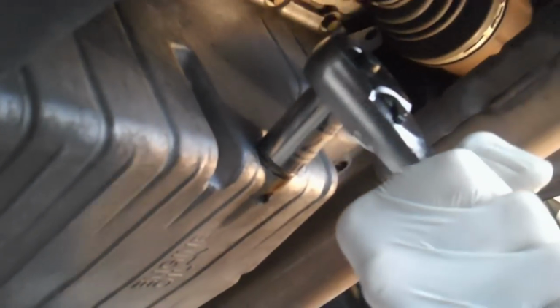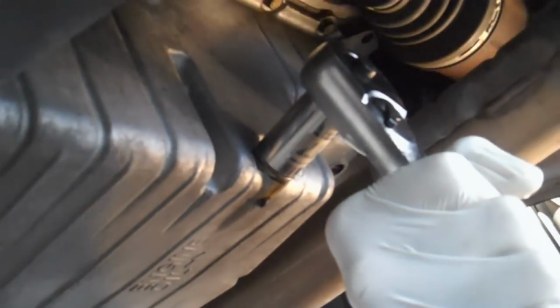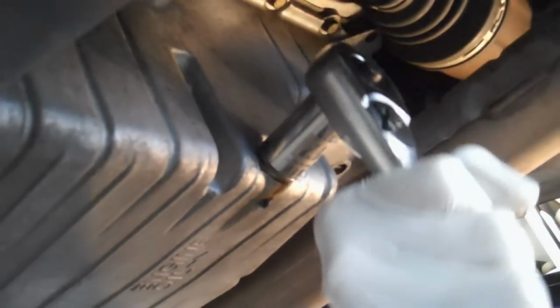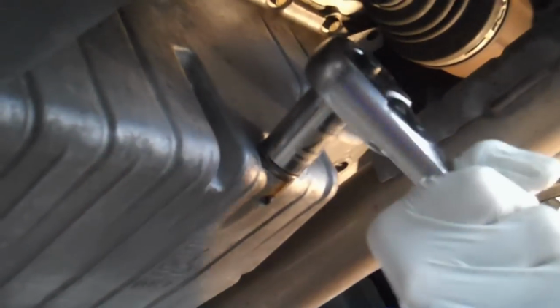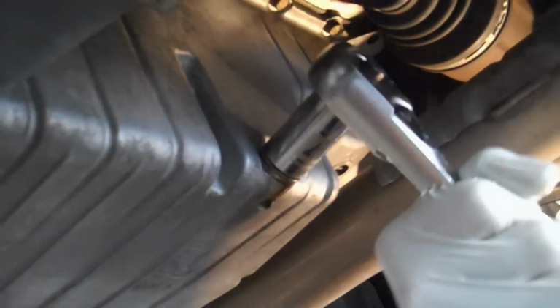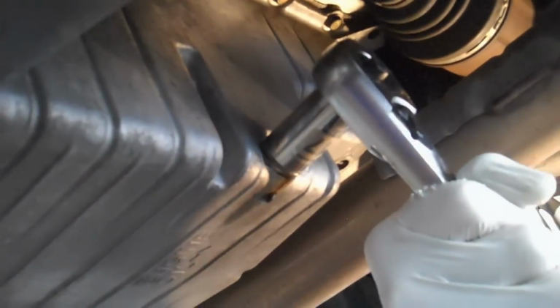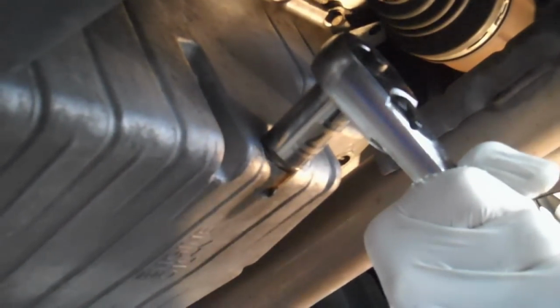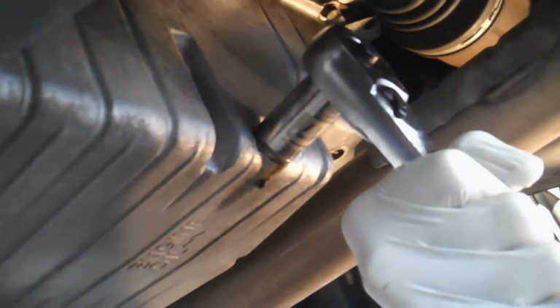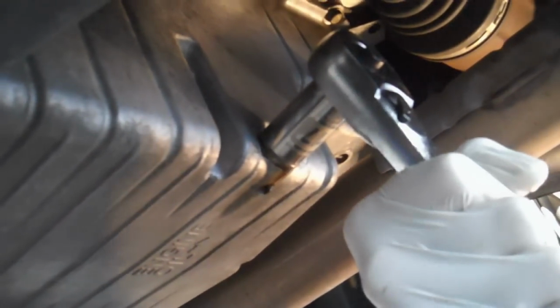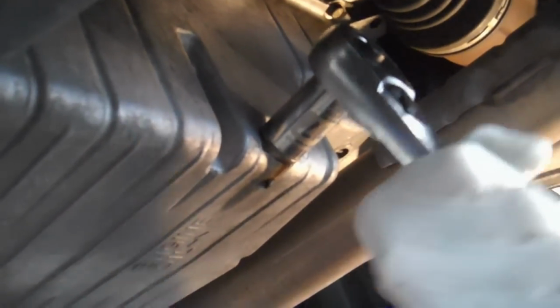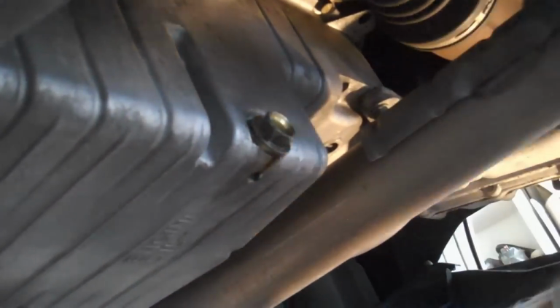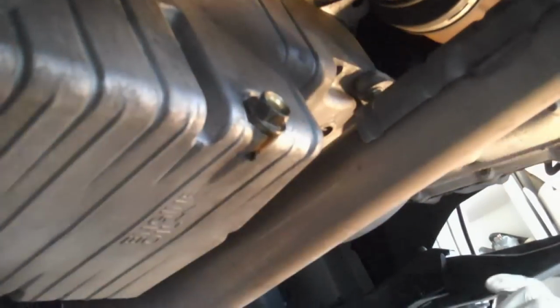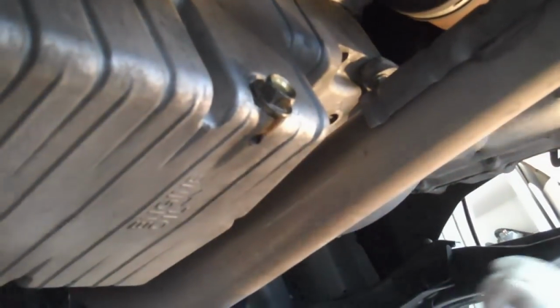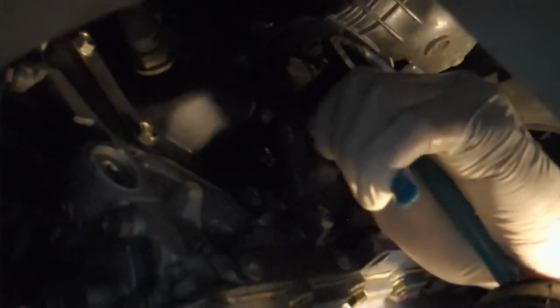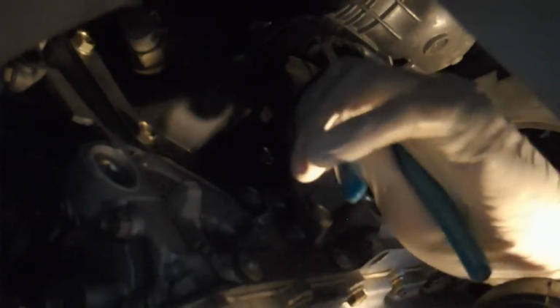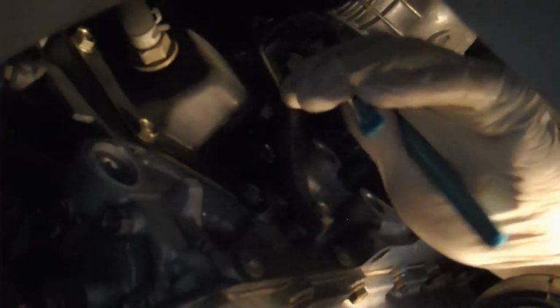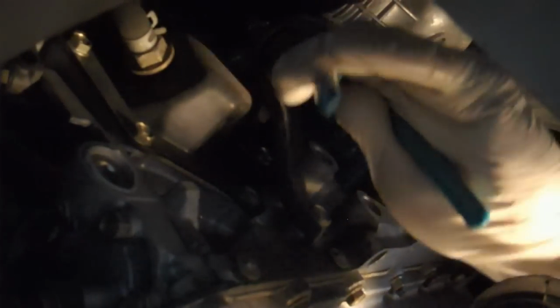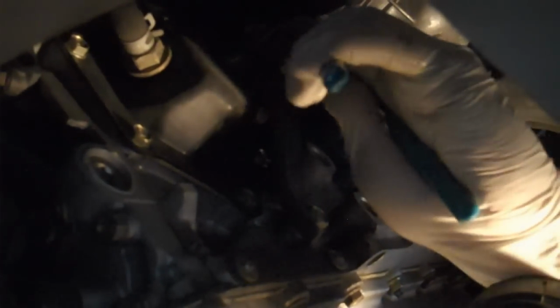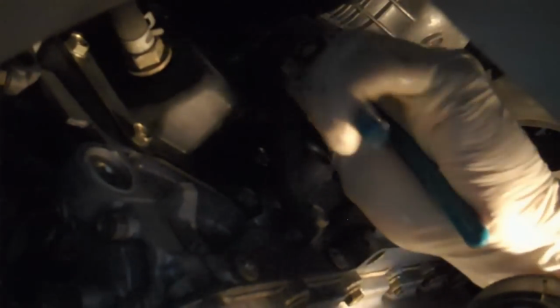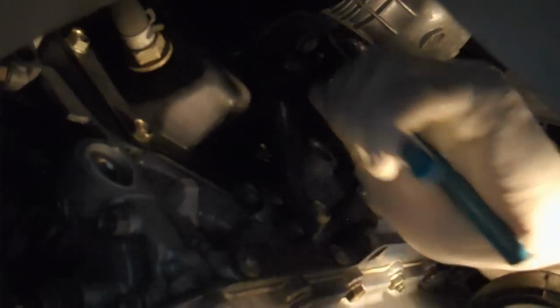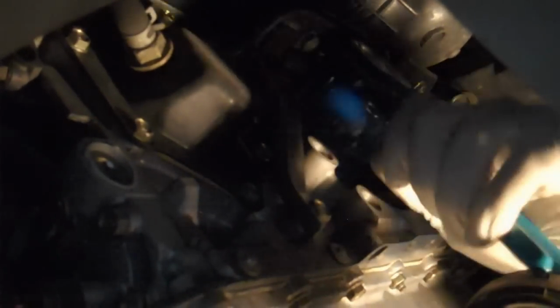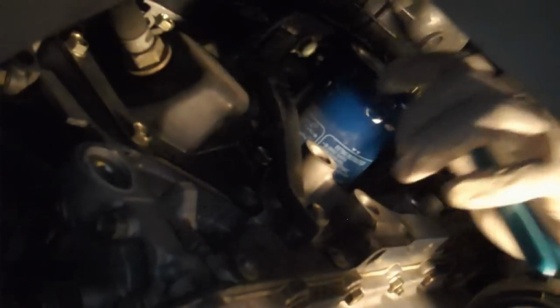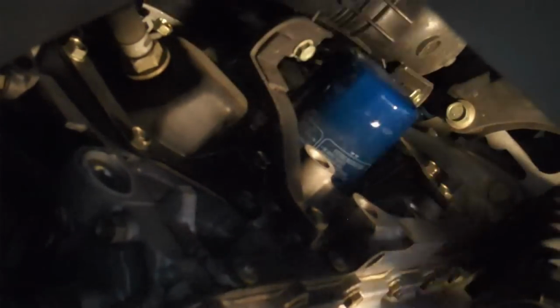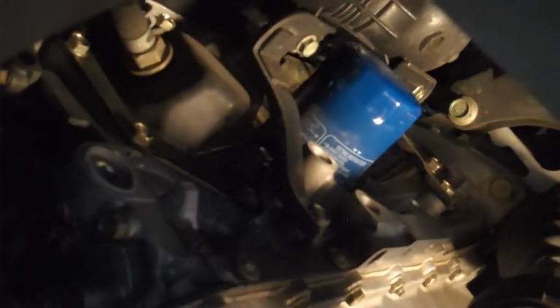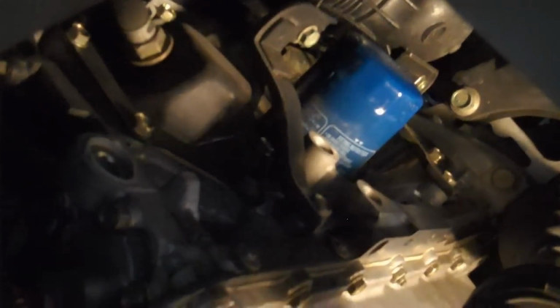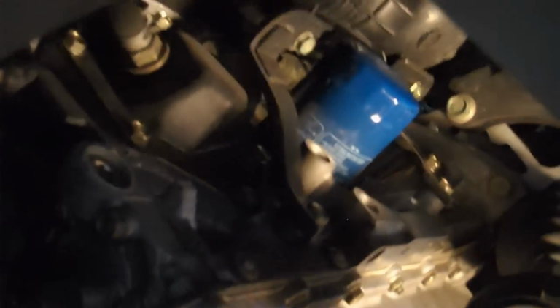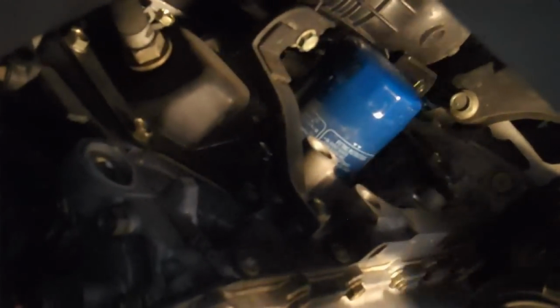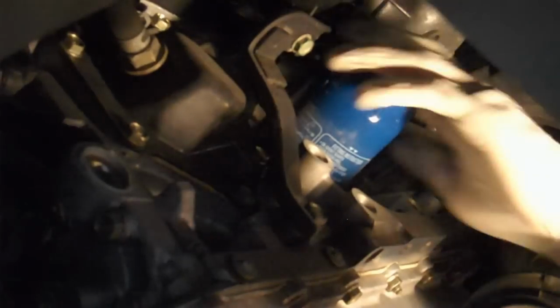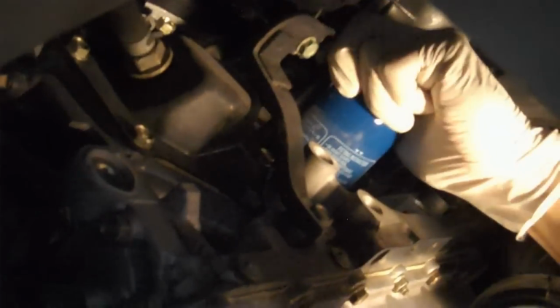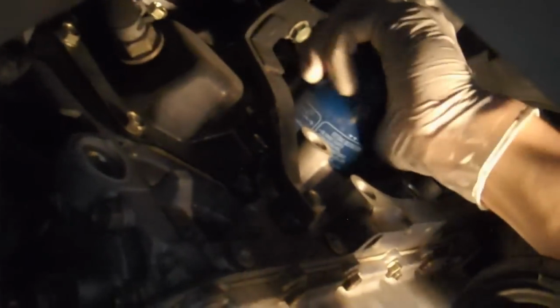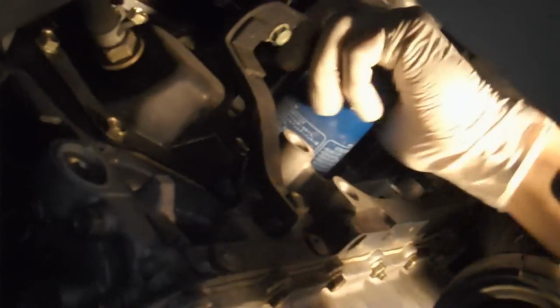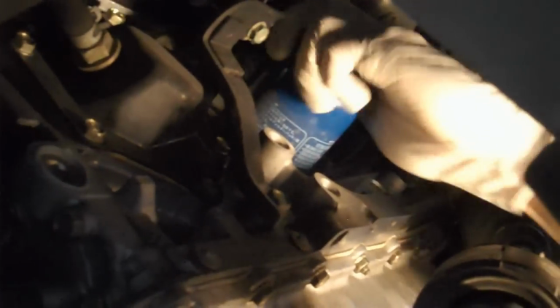Once that's done, put your drain plug back in and tighten it, and then take the oil filter off. The oil filter is located almost directly above the oil pan, so just look forward up there.